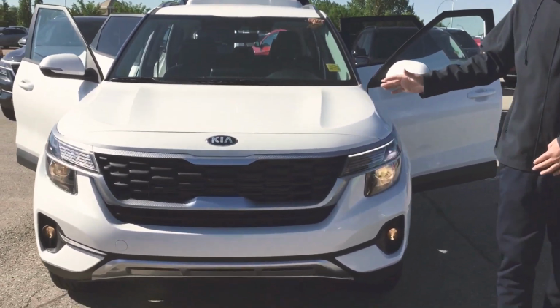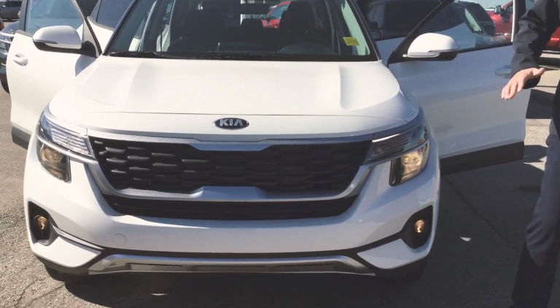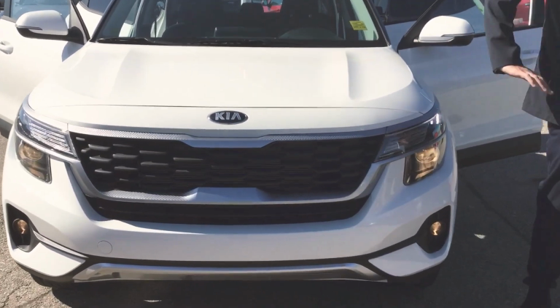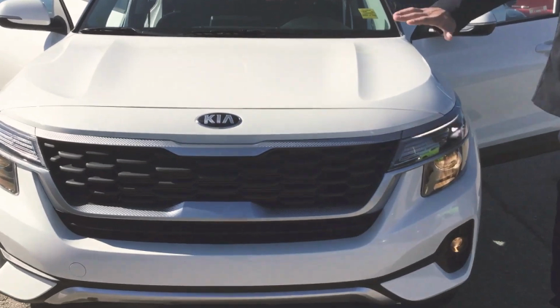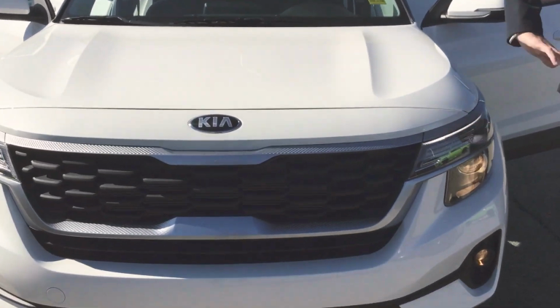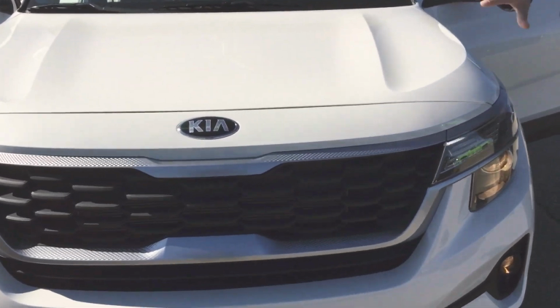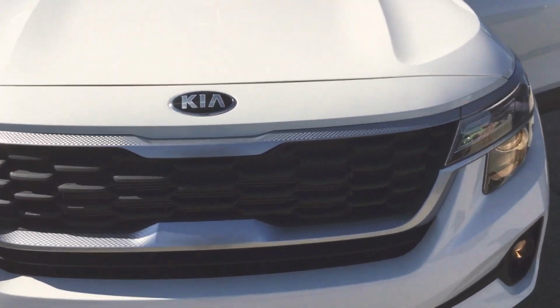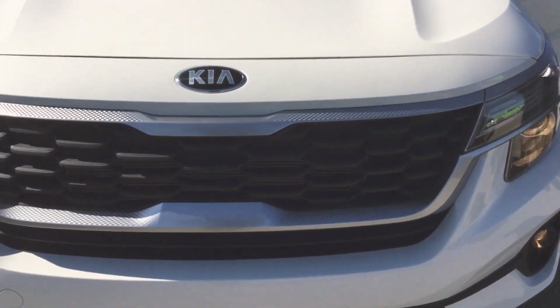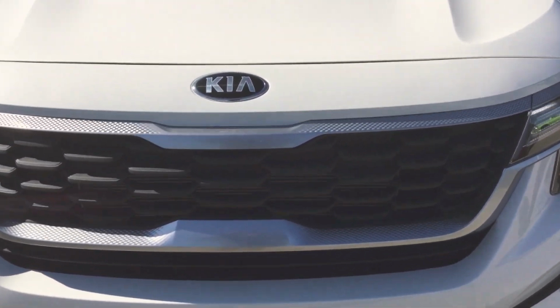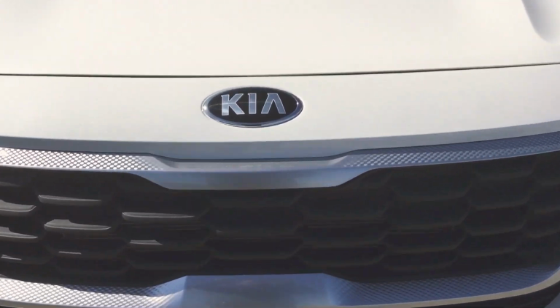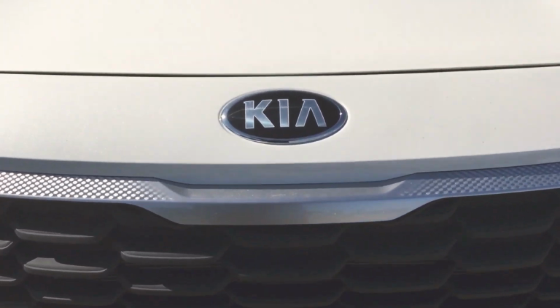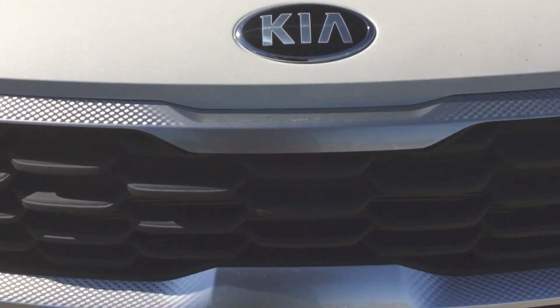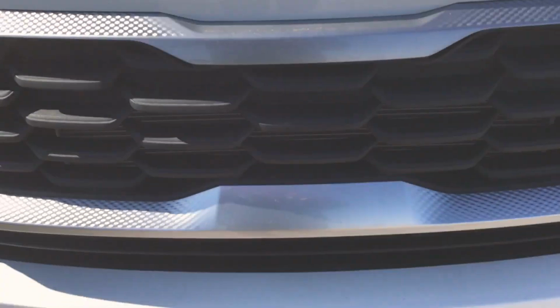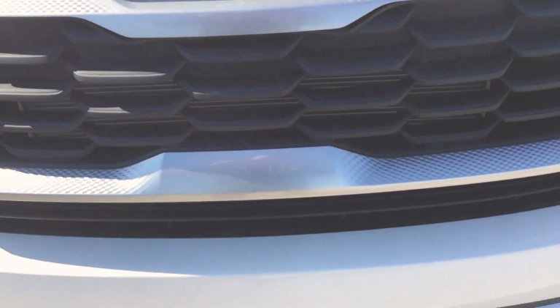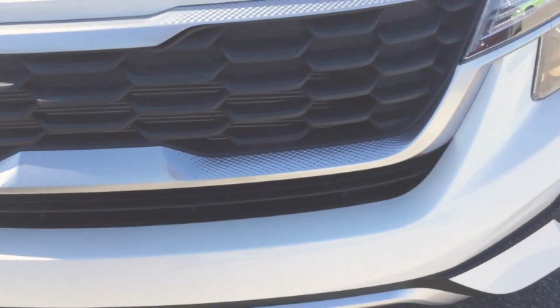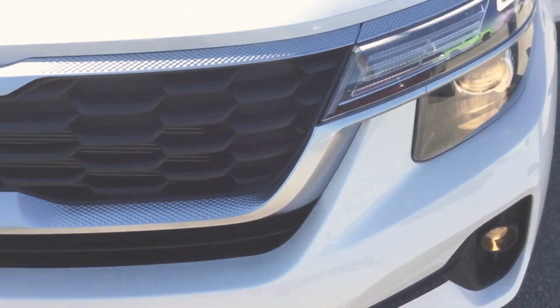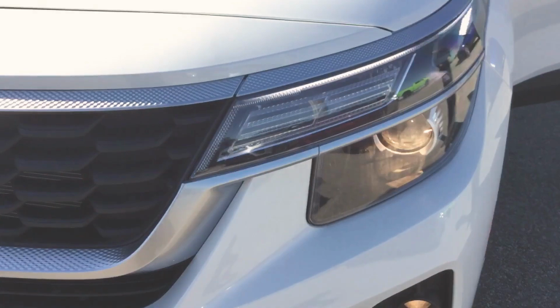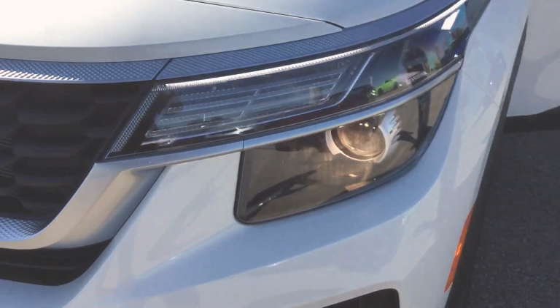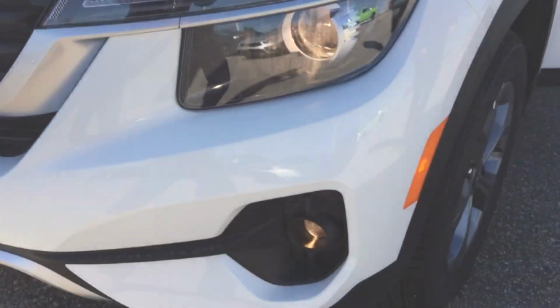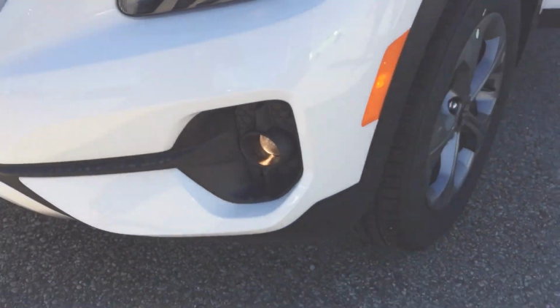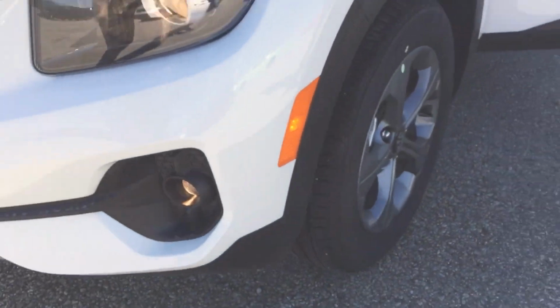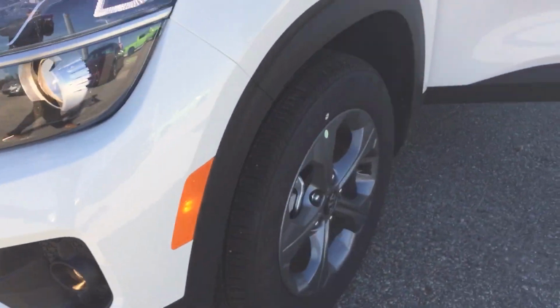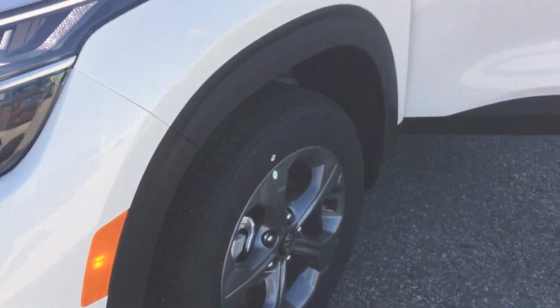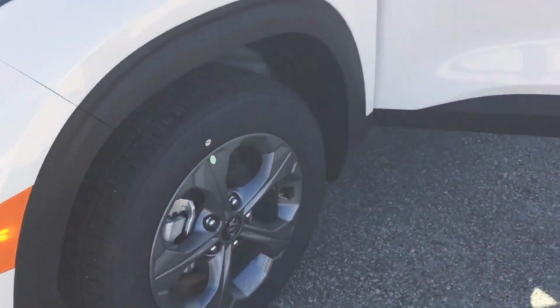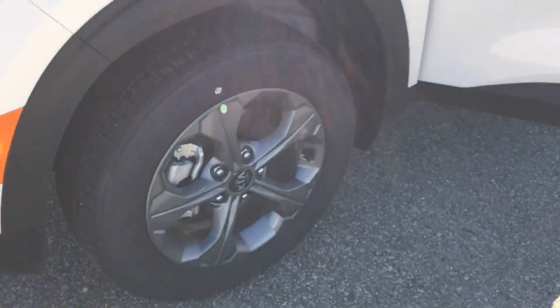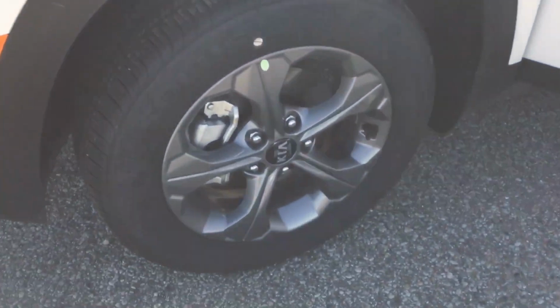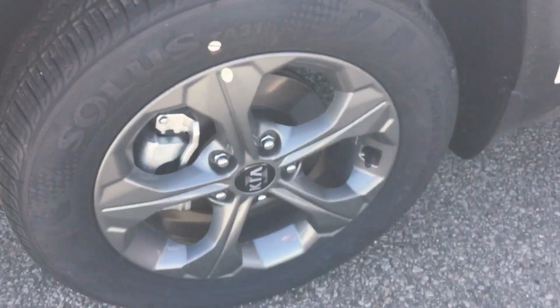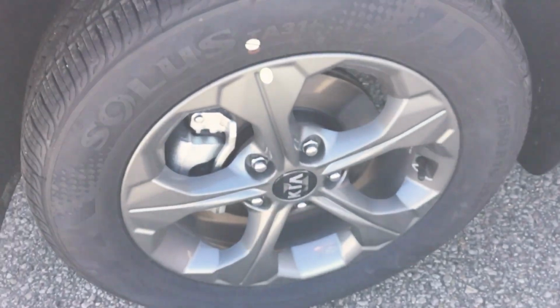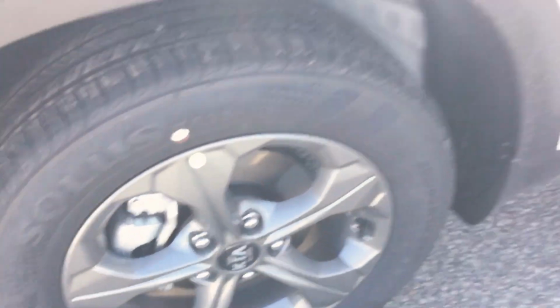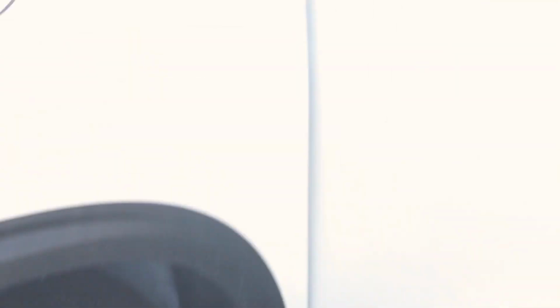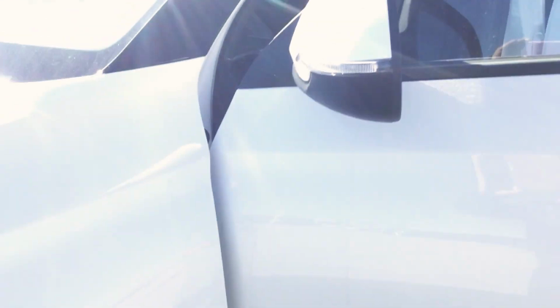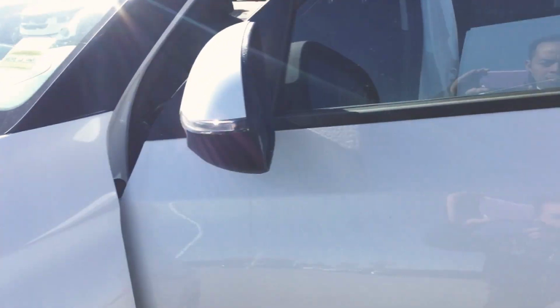As you can see, we have daytime running headlights, fog lights, a snow white color, and 16 inch rims. And if you follow me right to the interior of the vehicle,